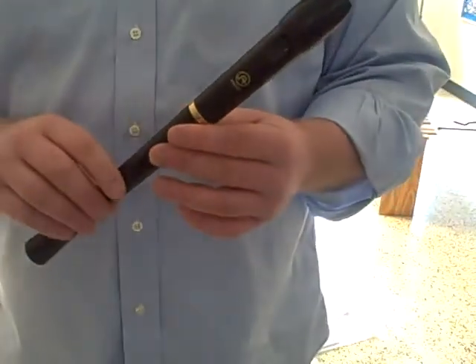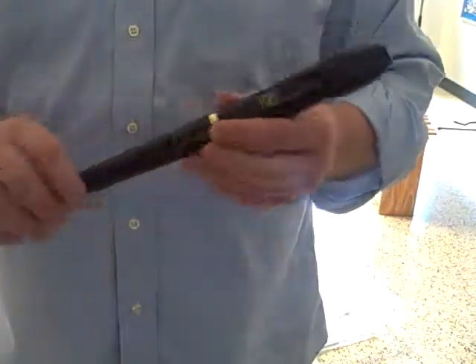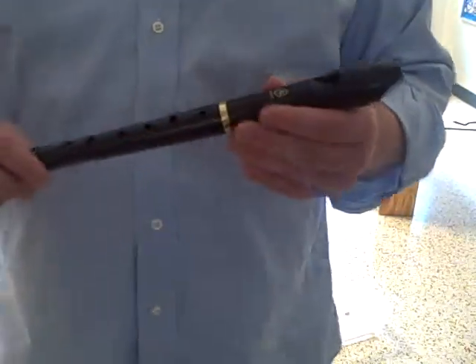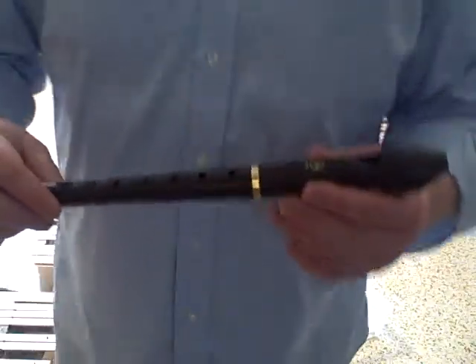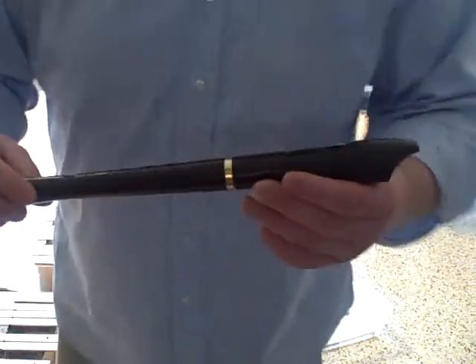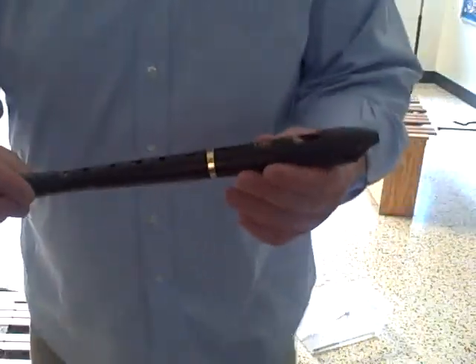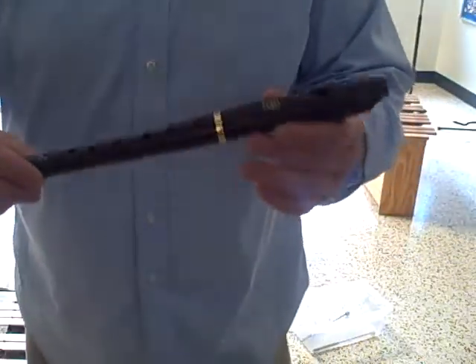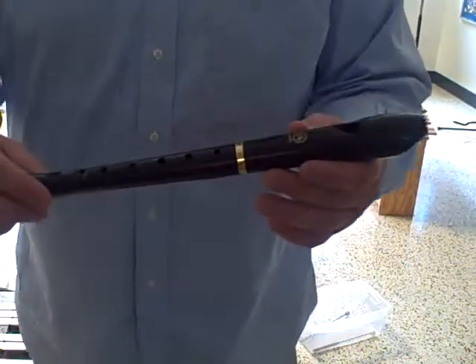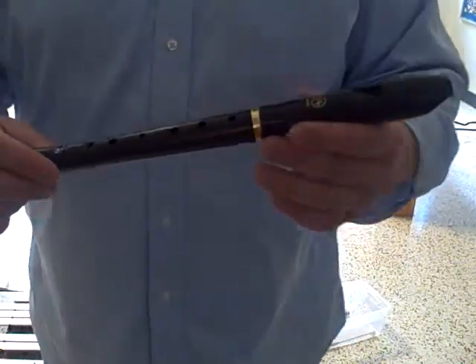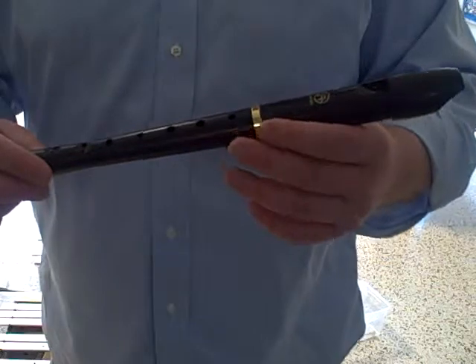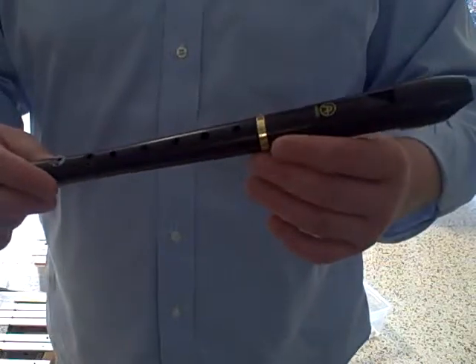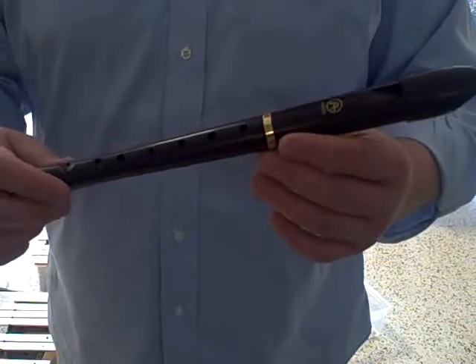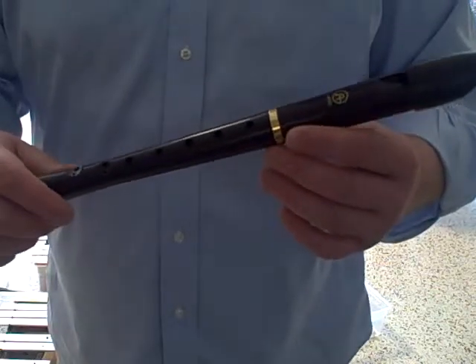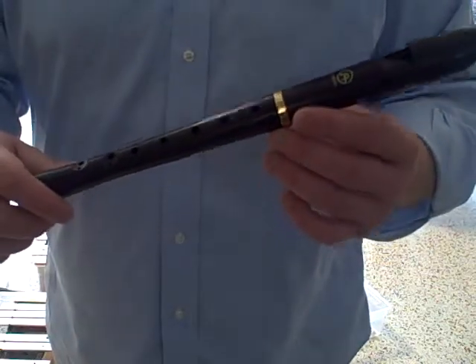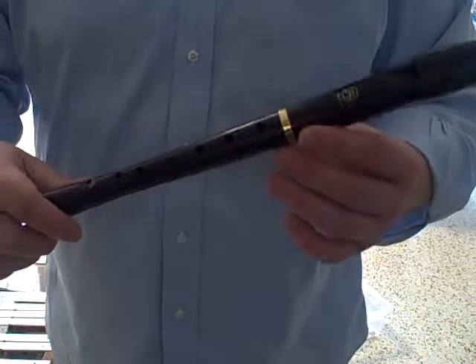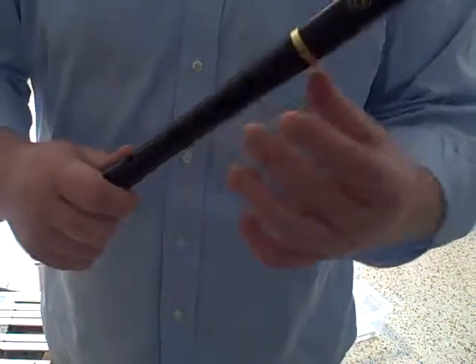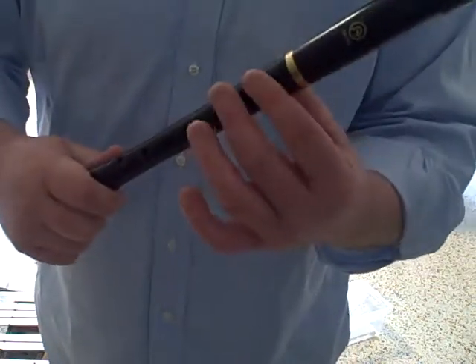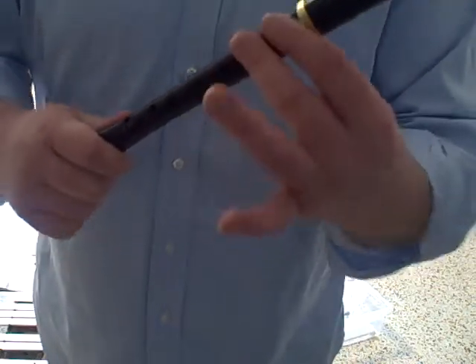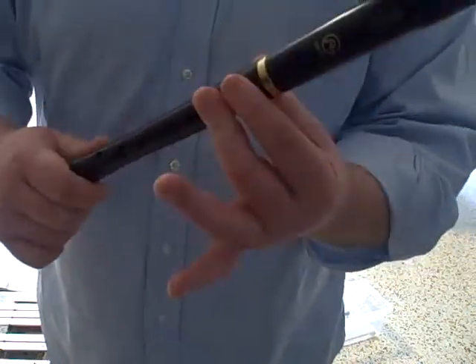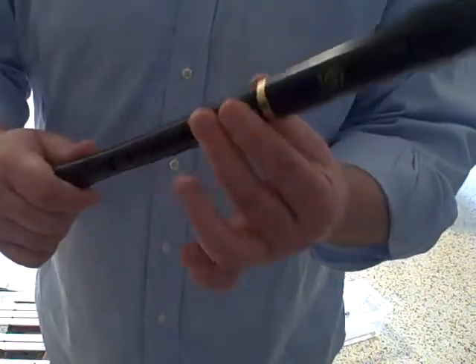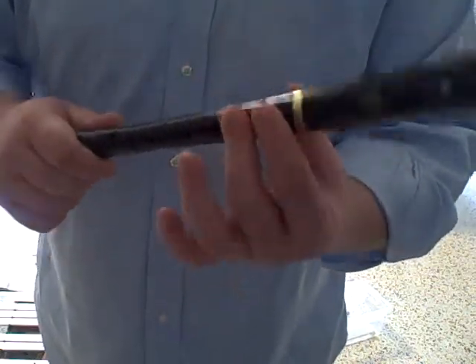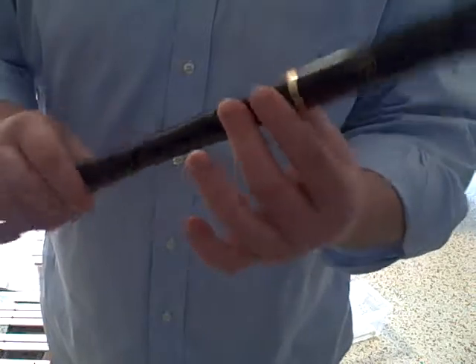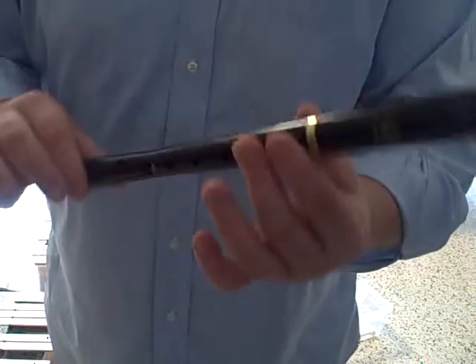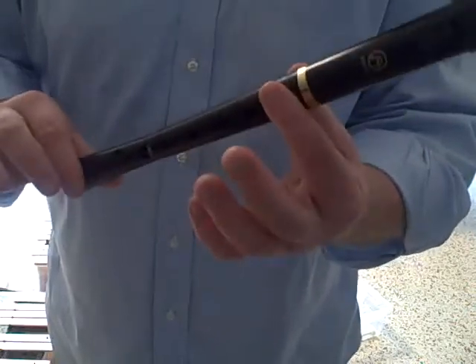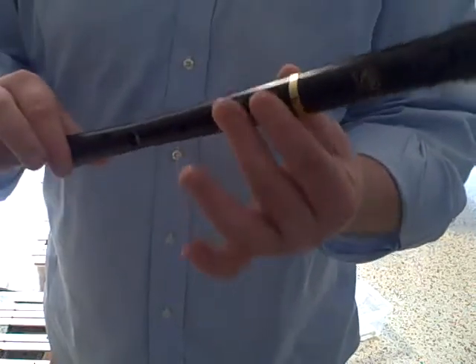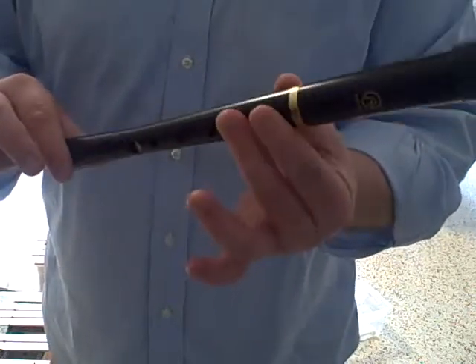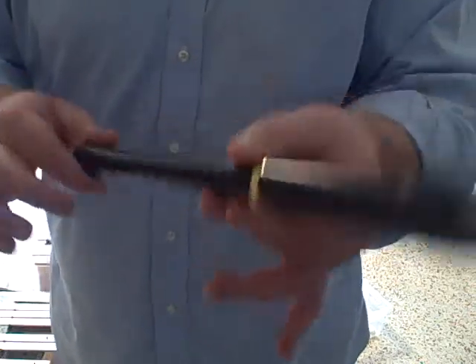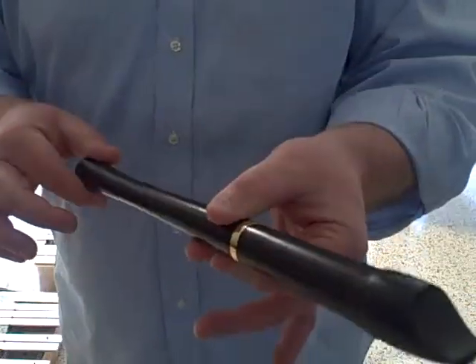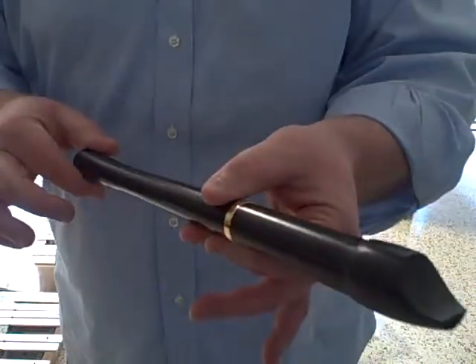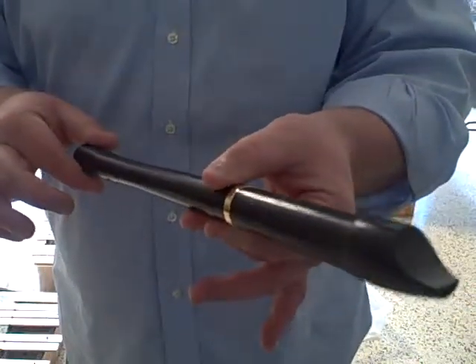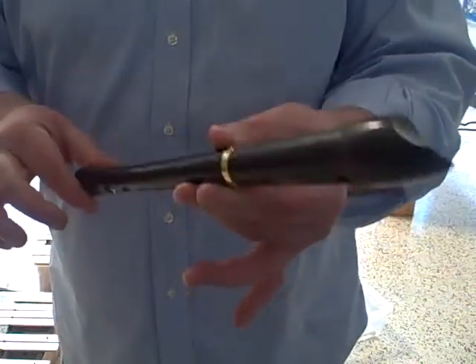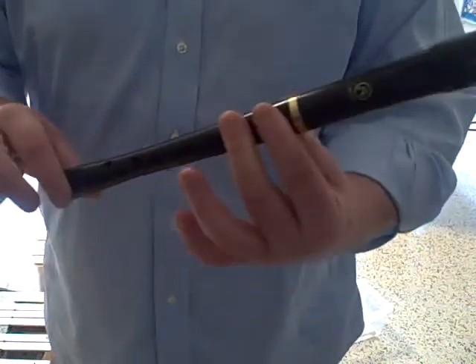This next recorder lesson will teach you how to make the sound of an ambulance by starting with A, which is two fingers — one, two — and your thumb on your left hand.